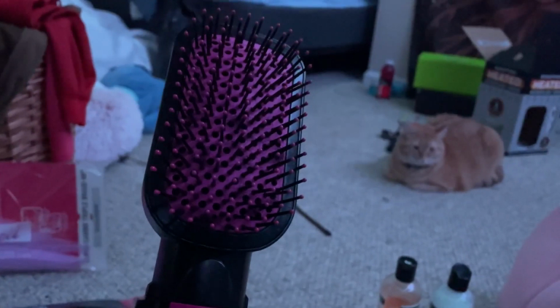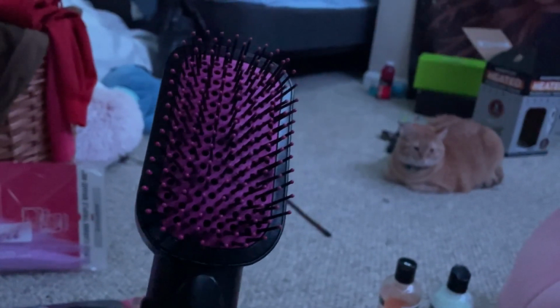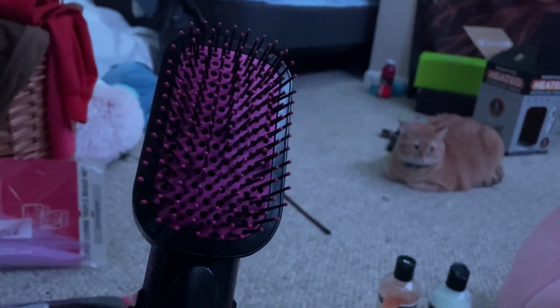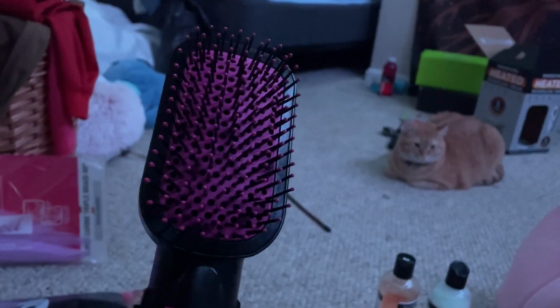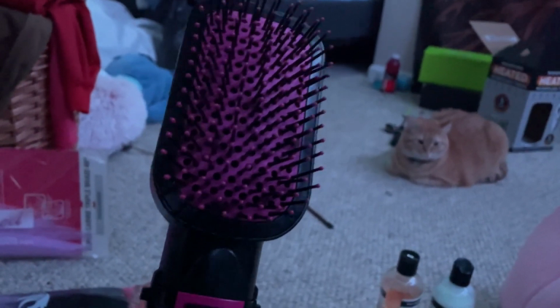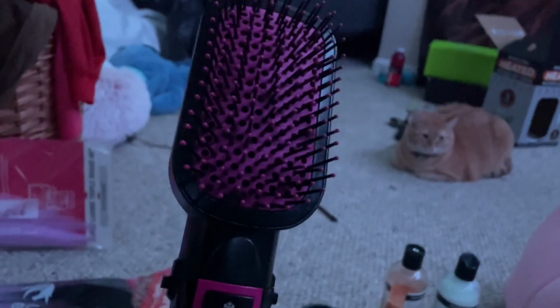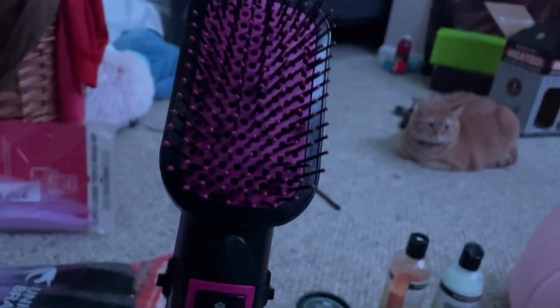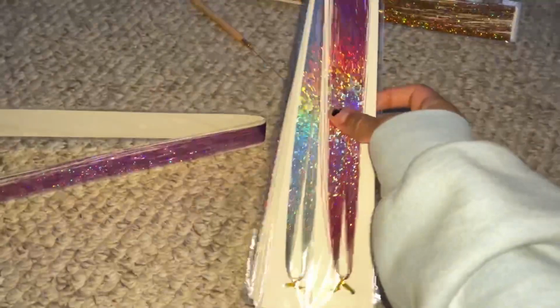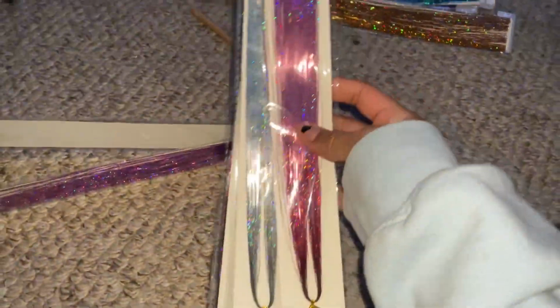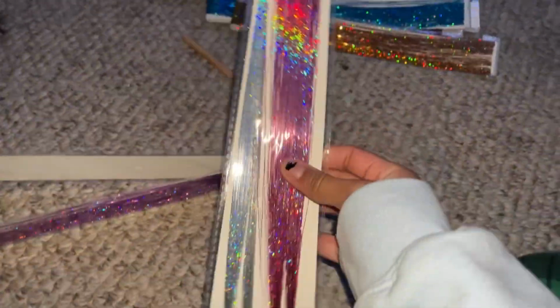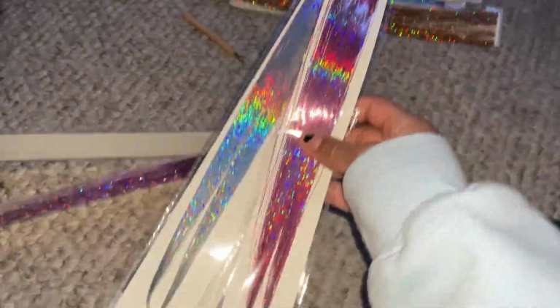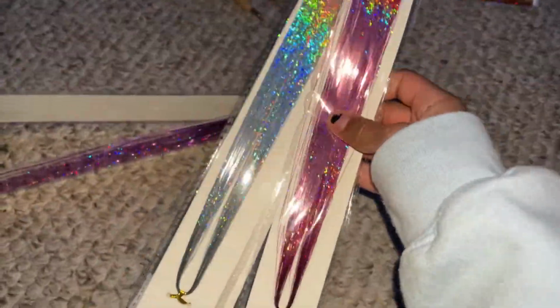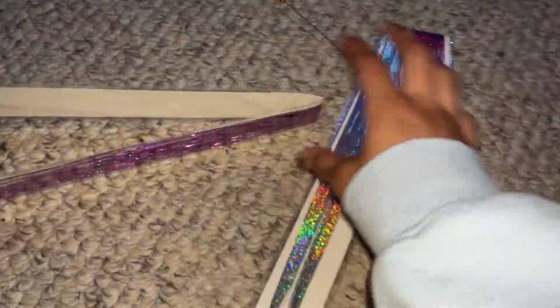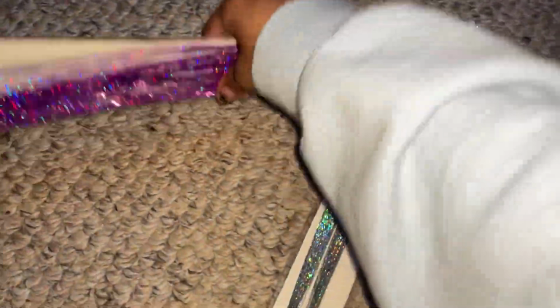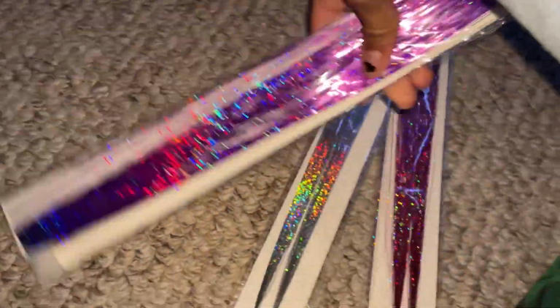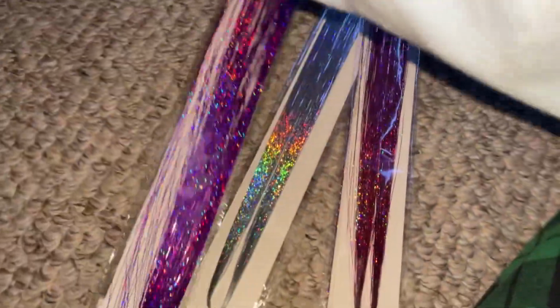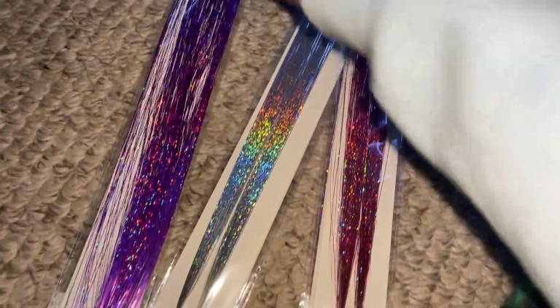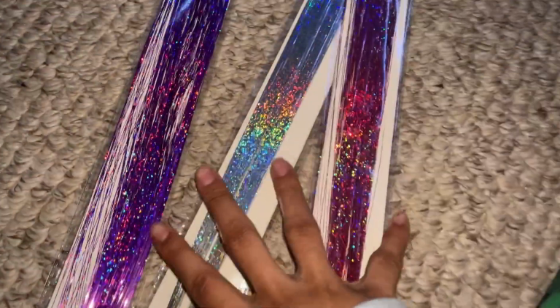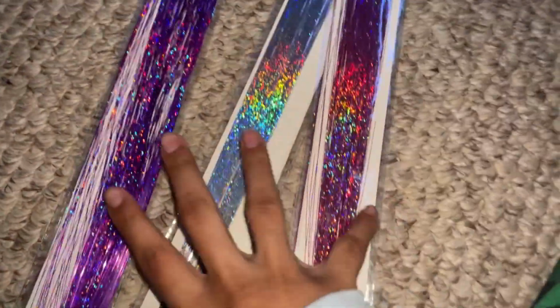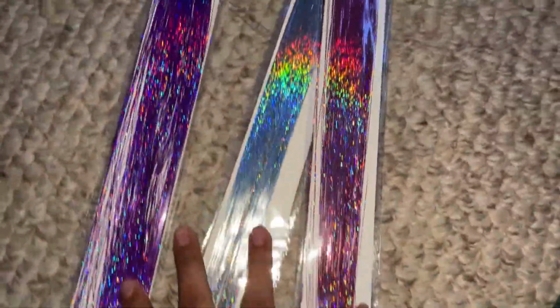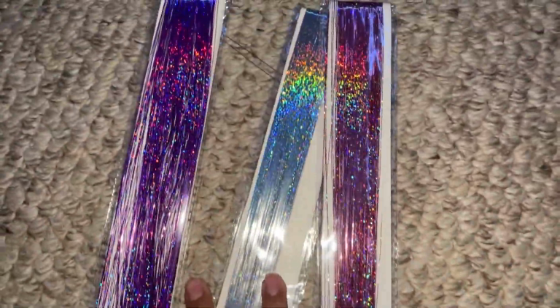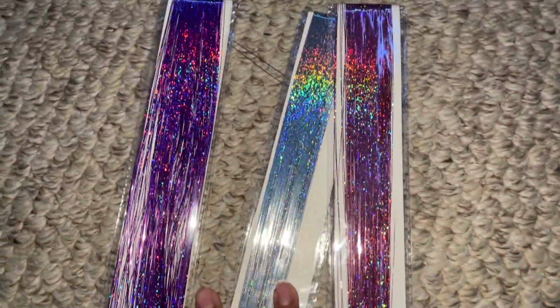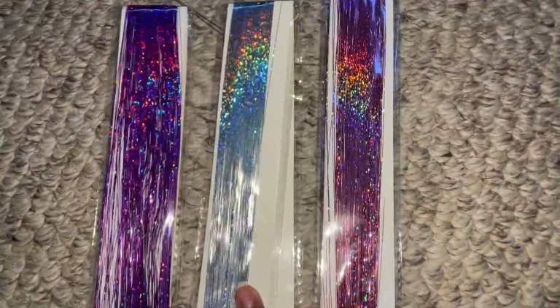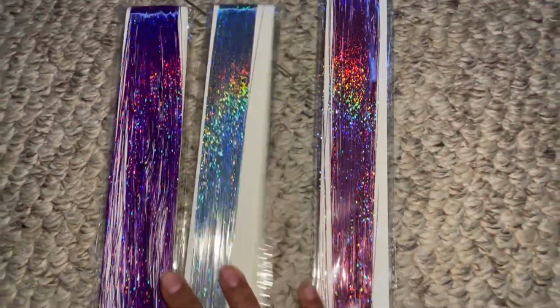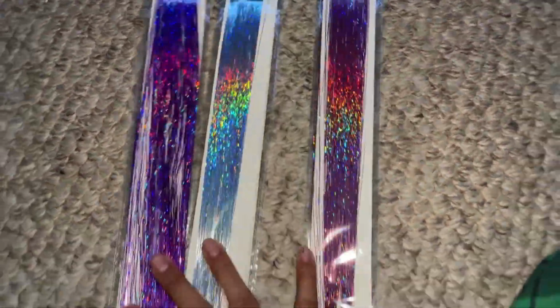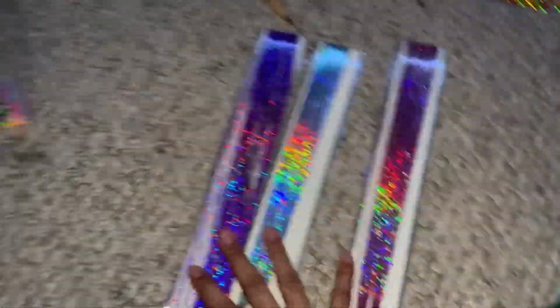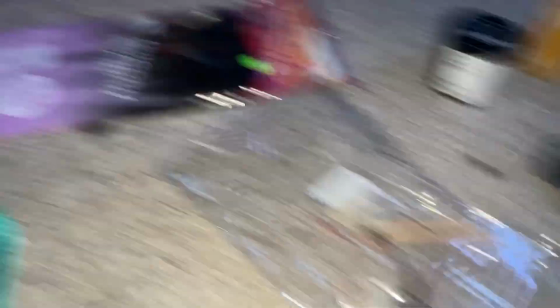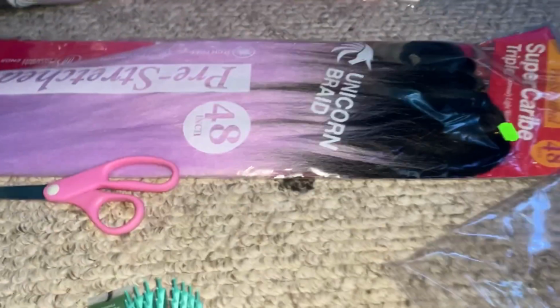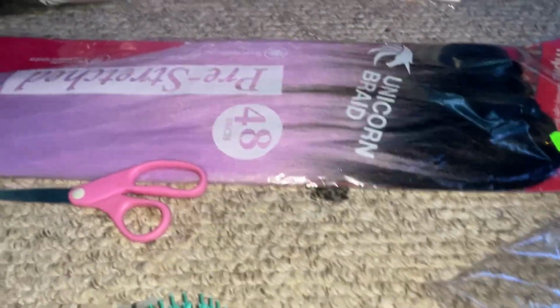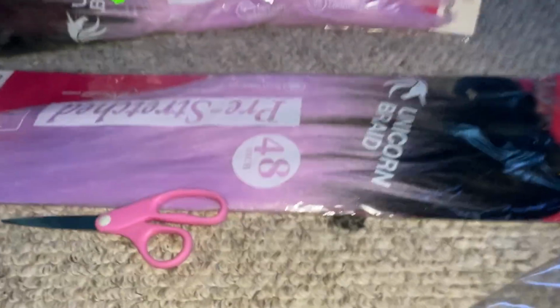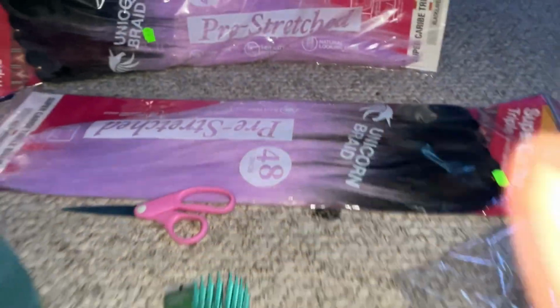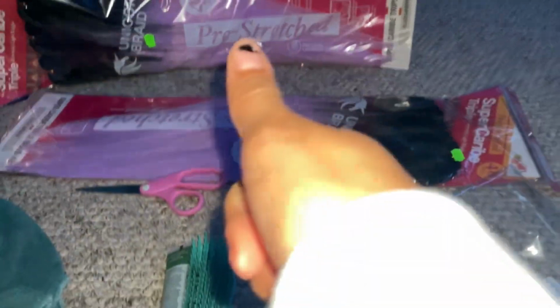These are the colors I'm gonna go for for the hair. Wish me luck!